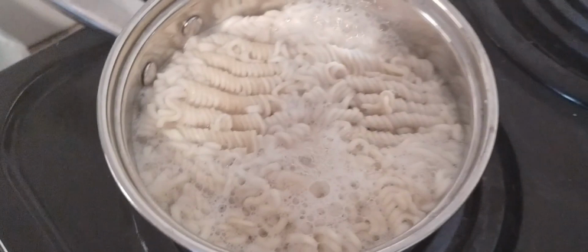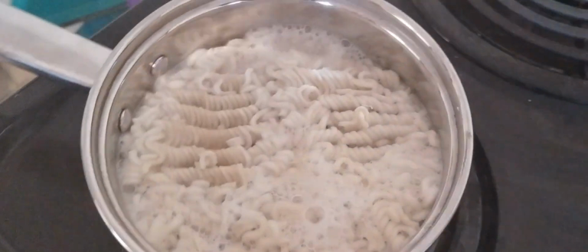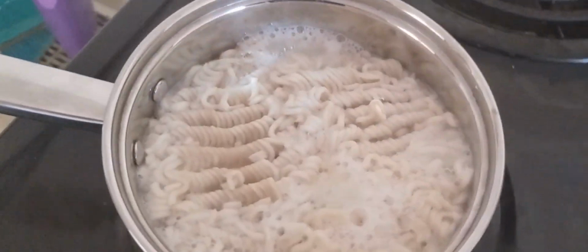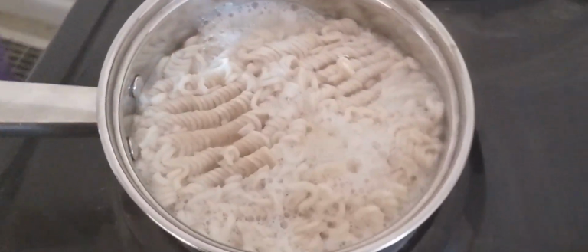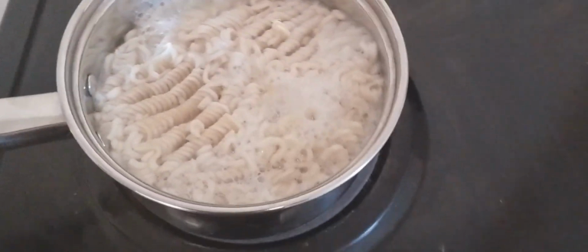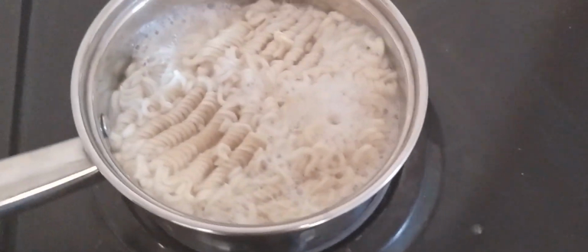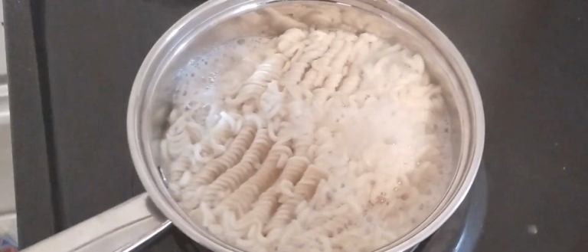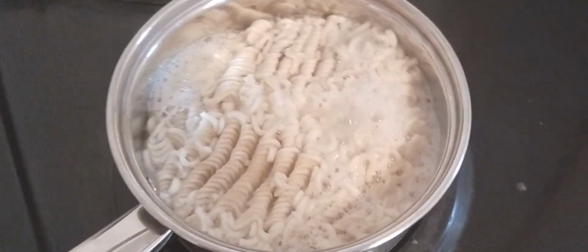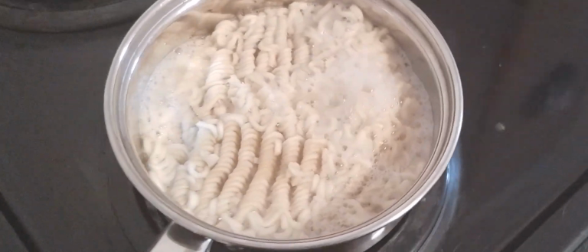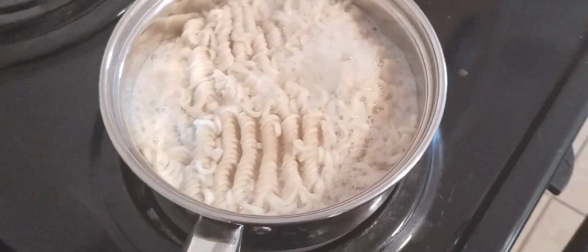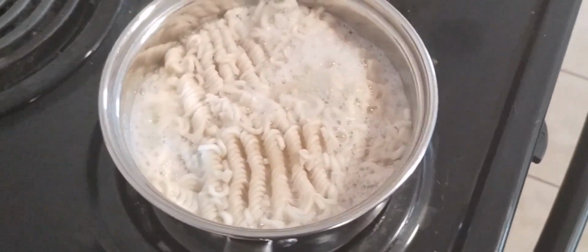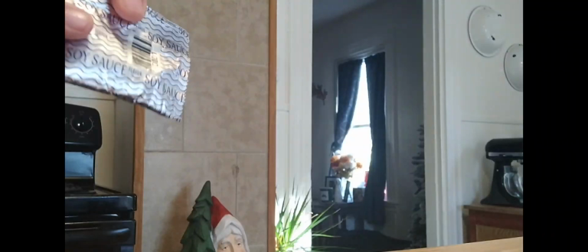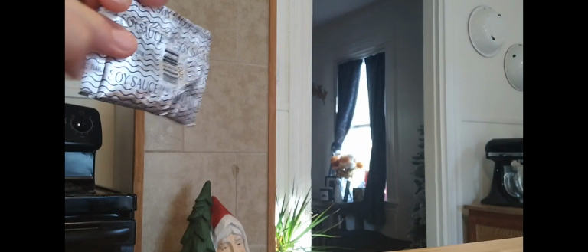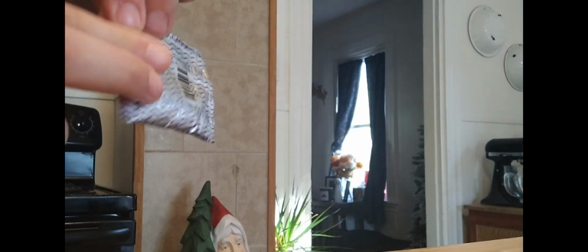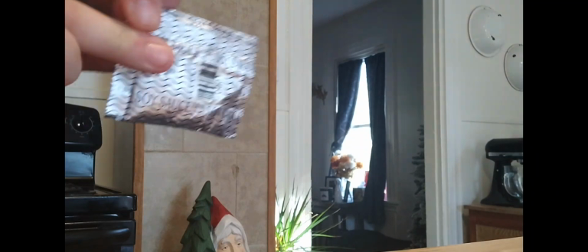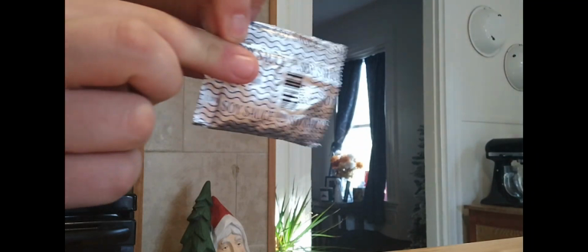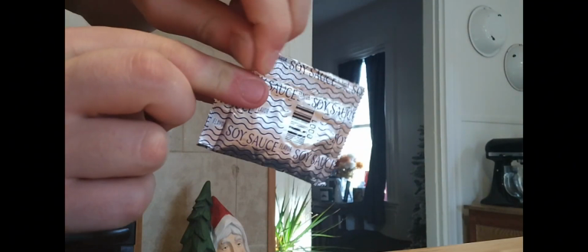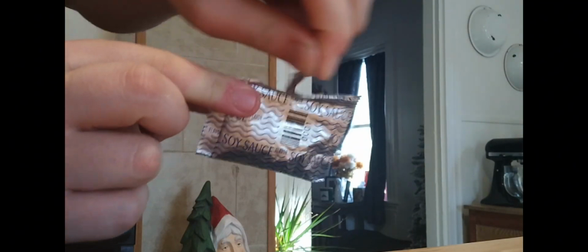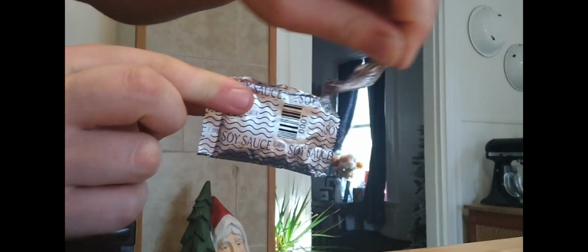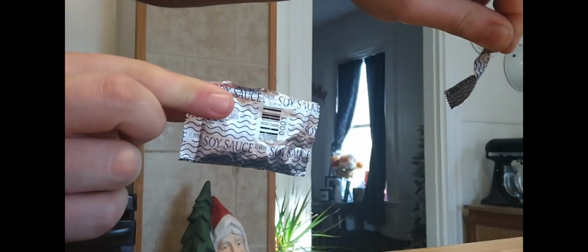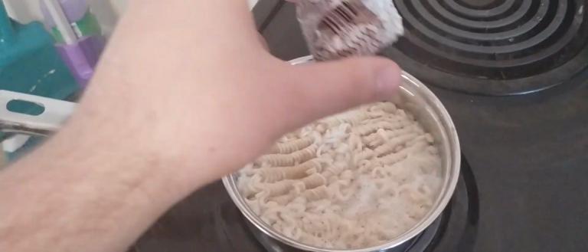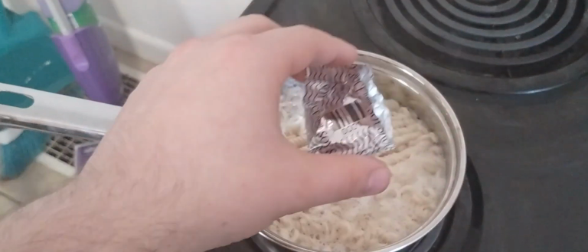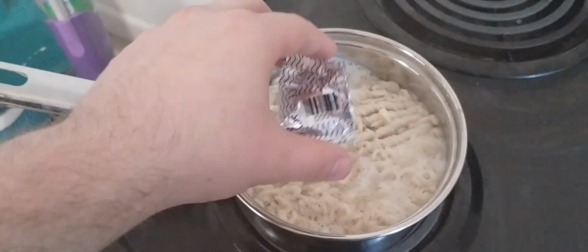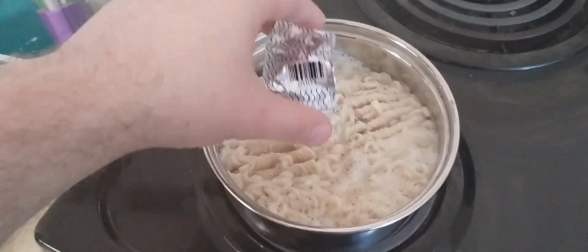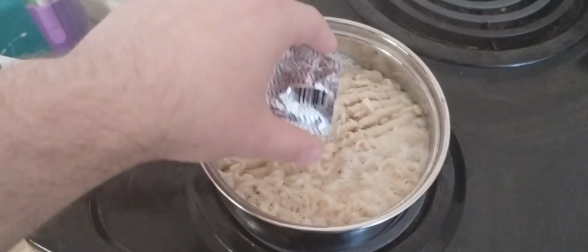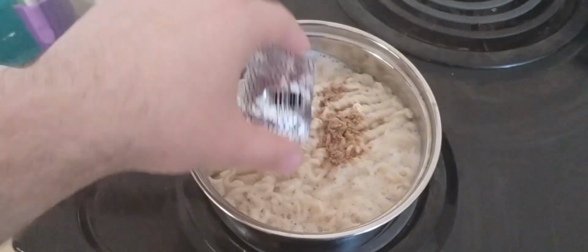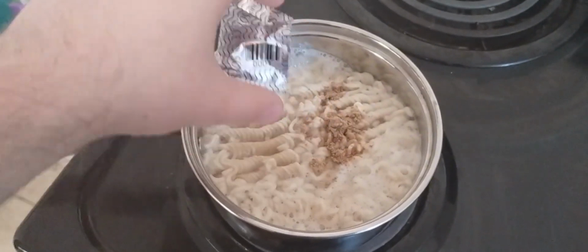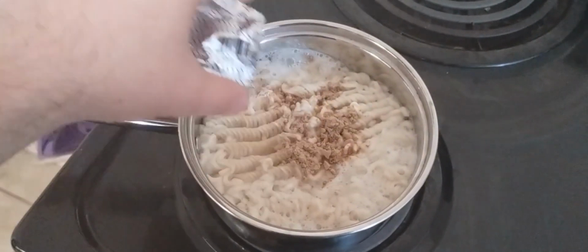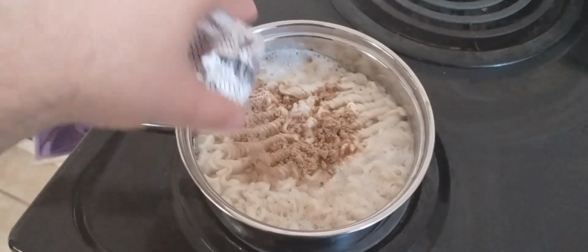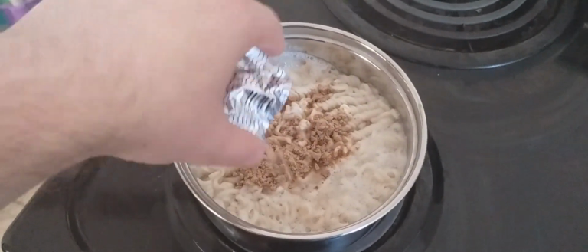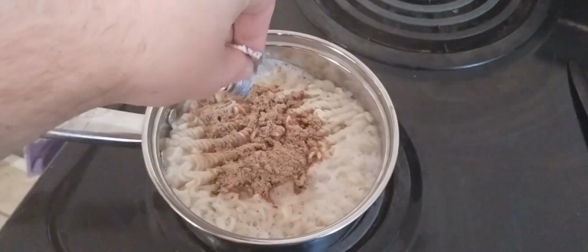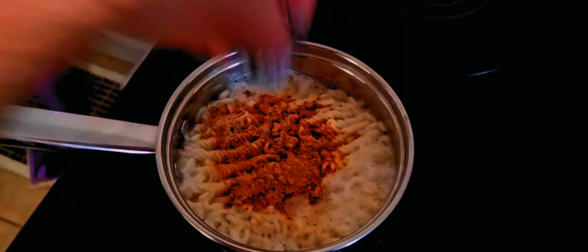Then you're going to bring the delicious ramen to a boil. Make sure it's boiling. Then you're going to have to open the packet of seasoning and pour it in the ramen.